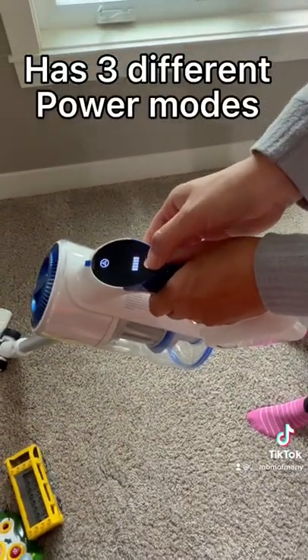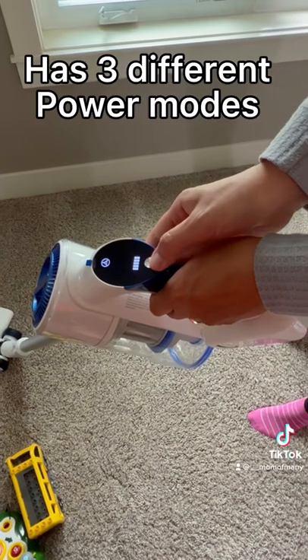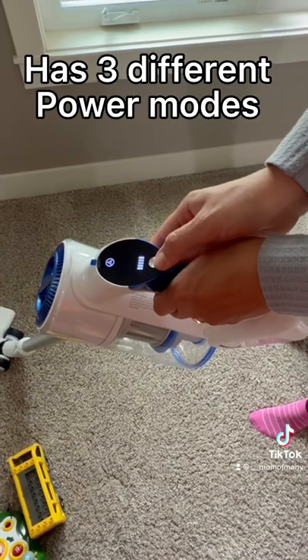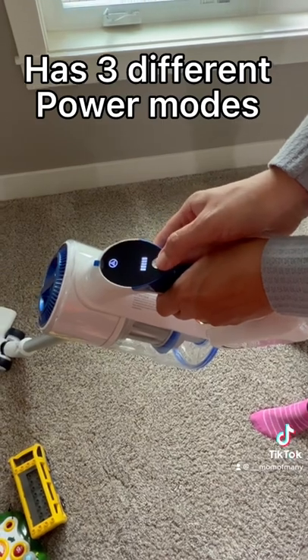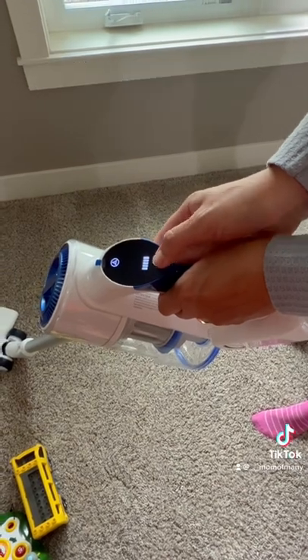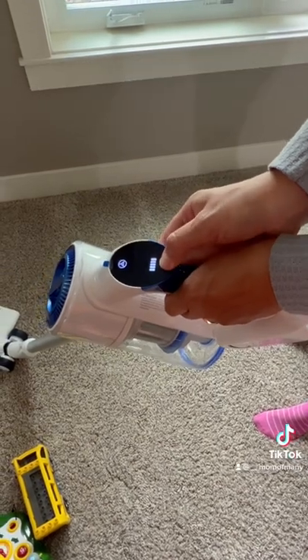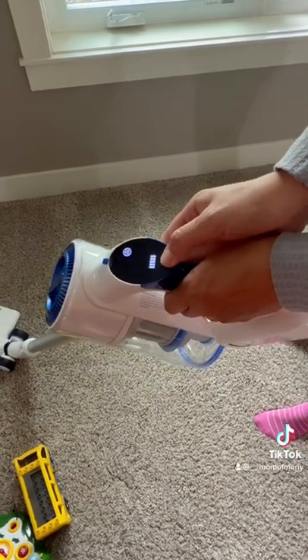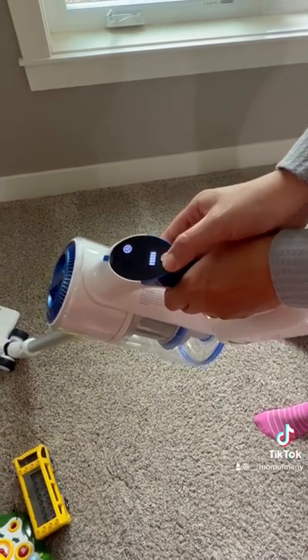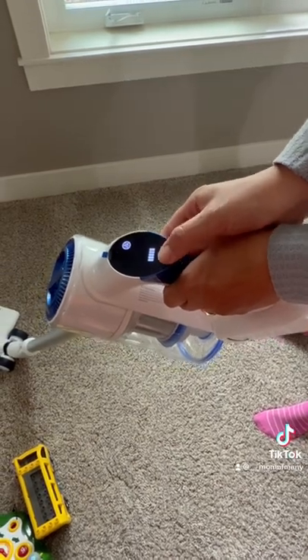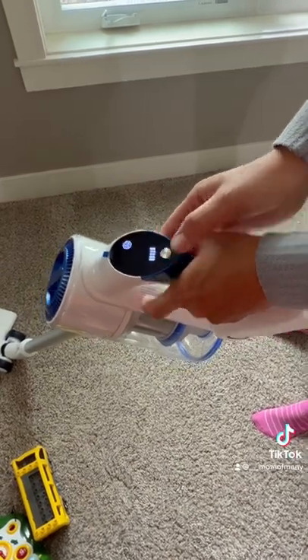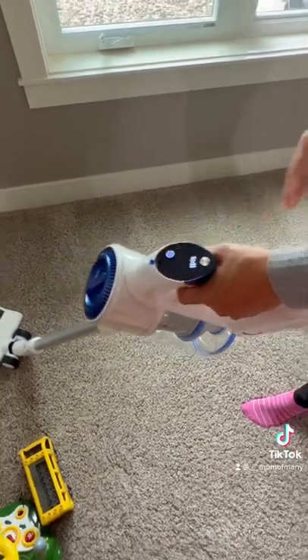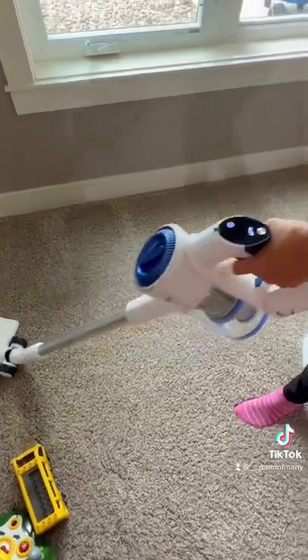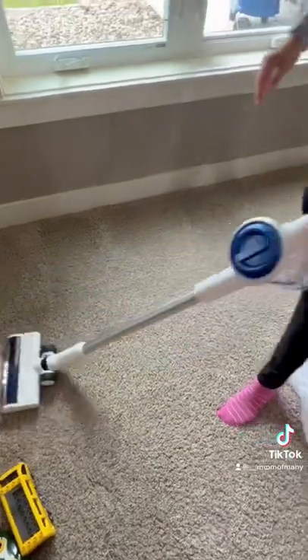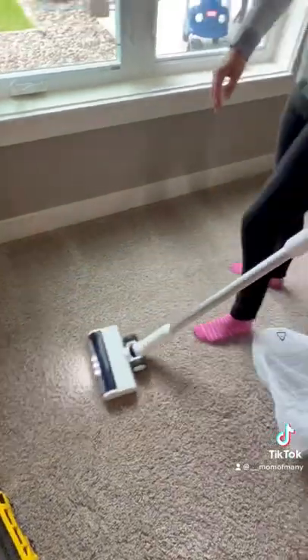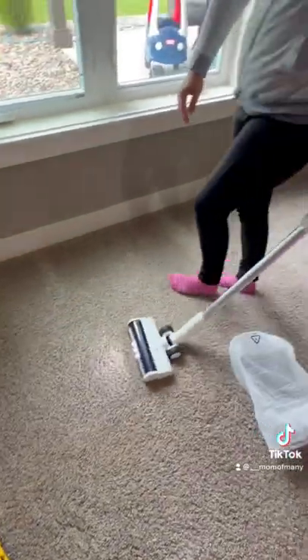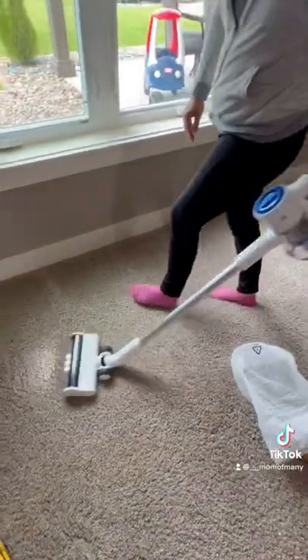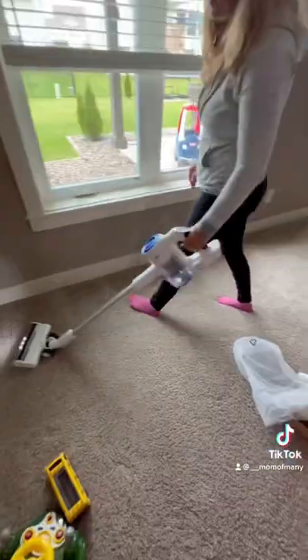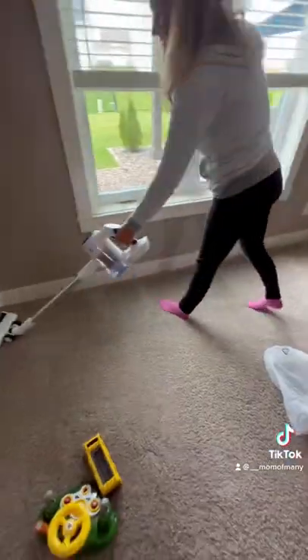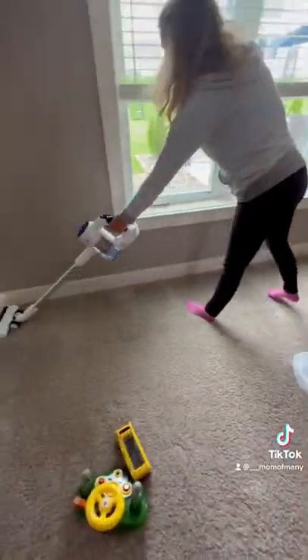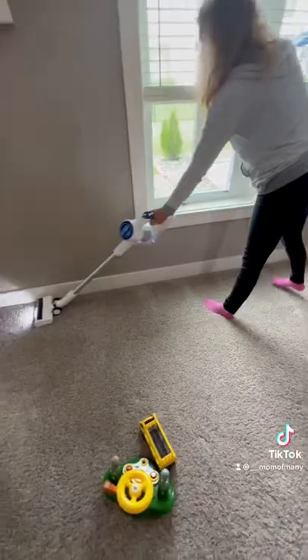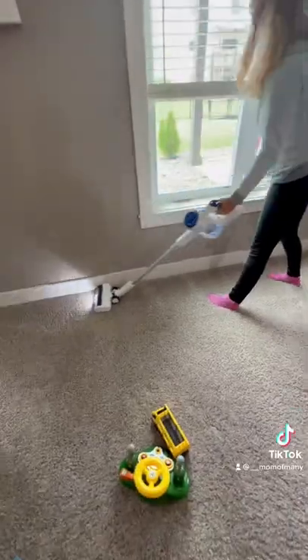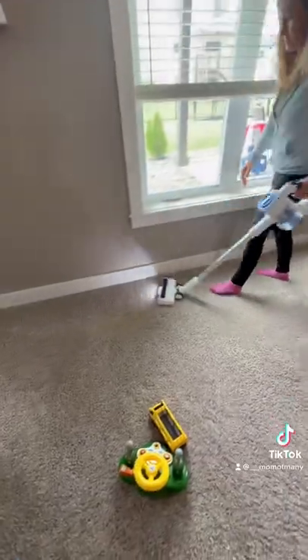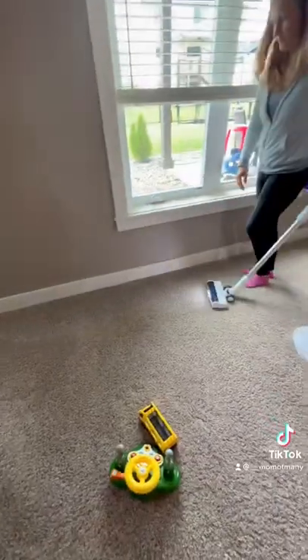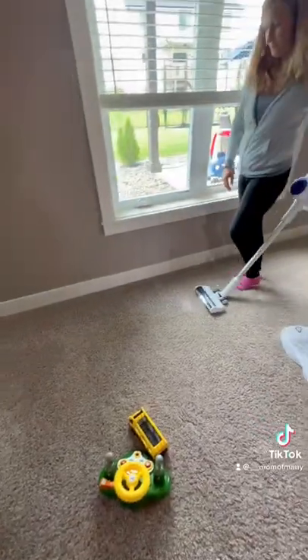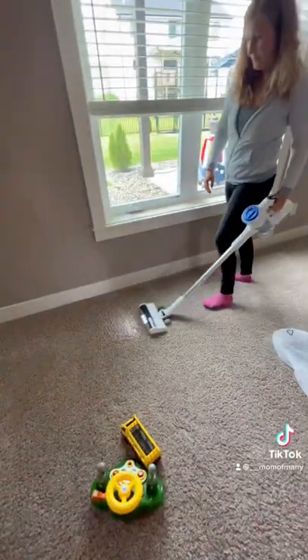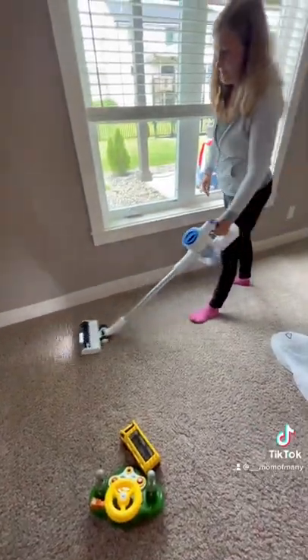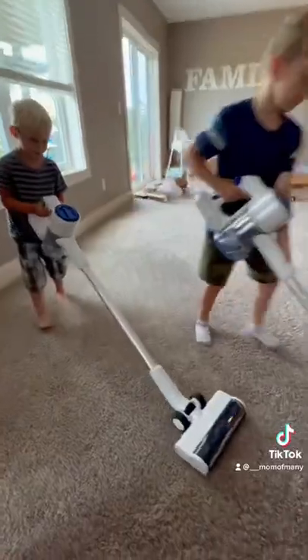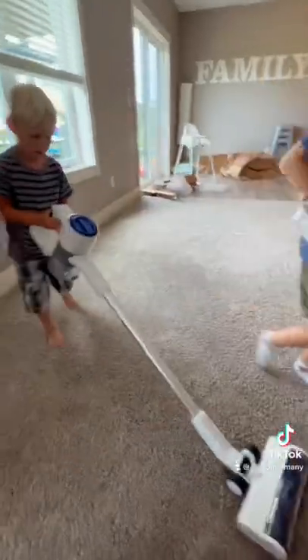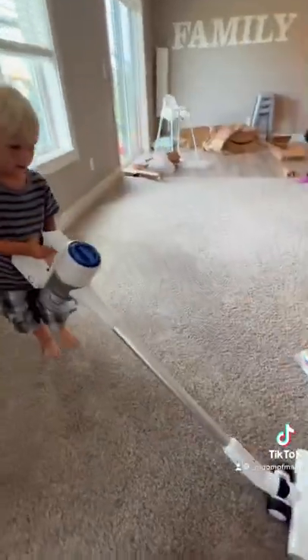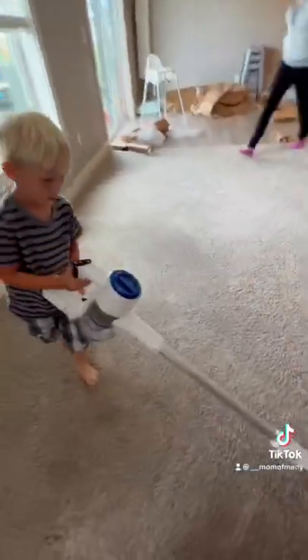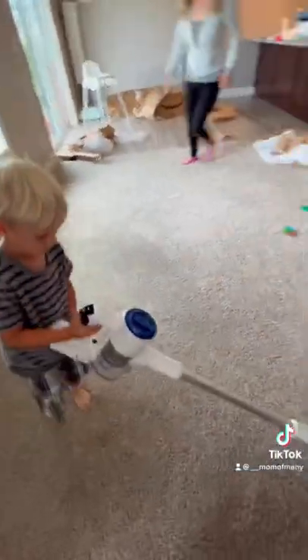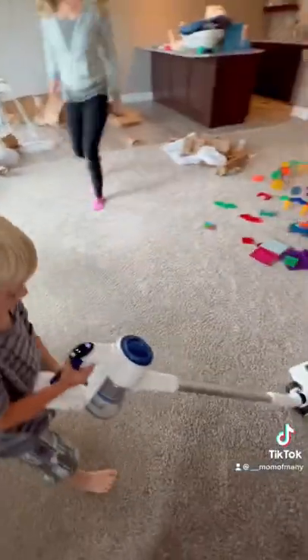We've had a Dyson for years, but these work just as great and they're way cheaper, which is better for every family. If you'd like to check out these vacuums for yourself, we're going to have a link in the bio.